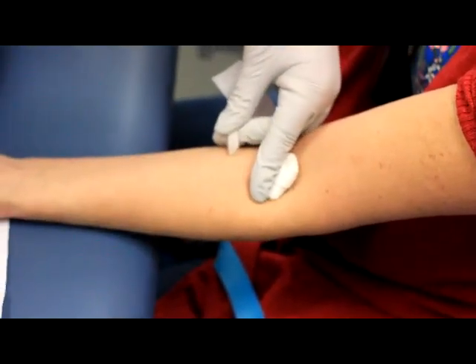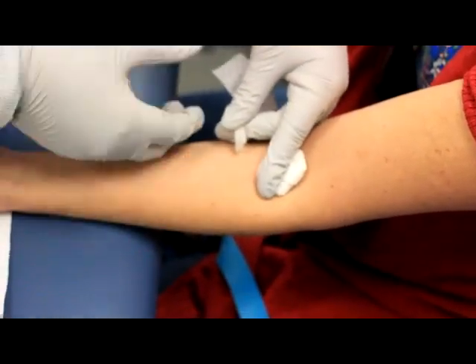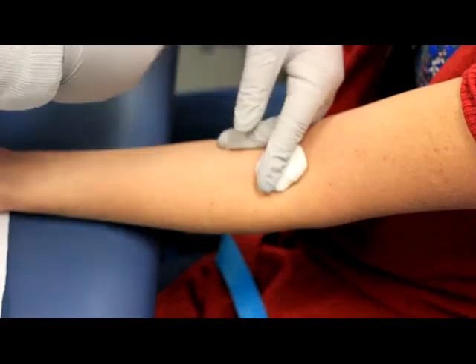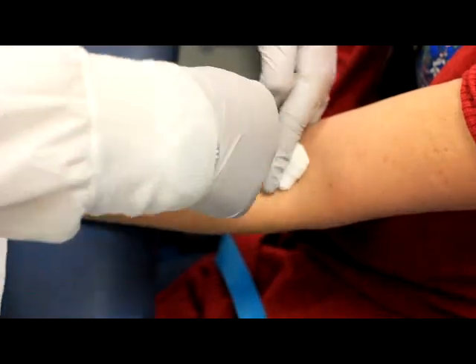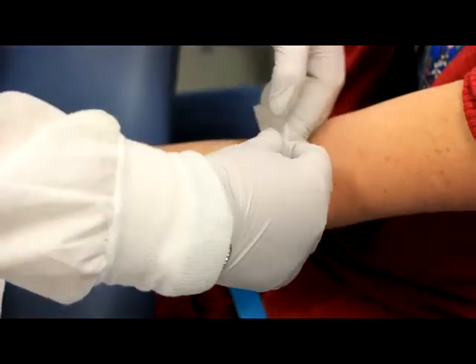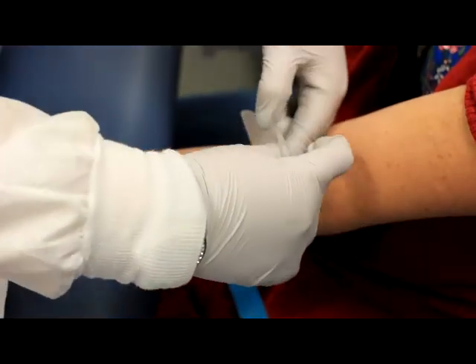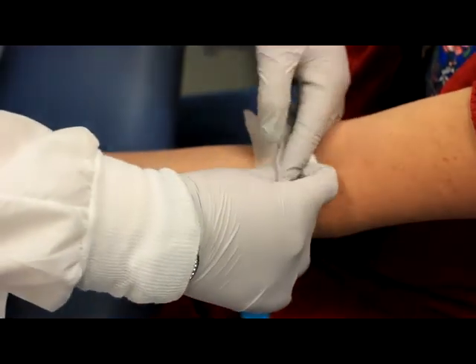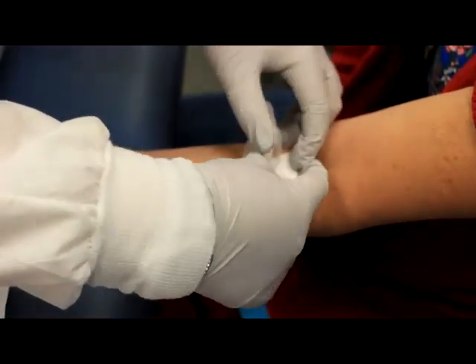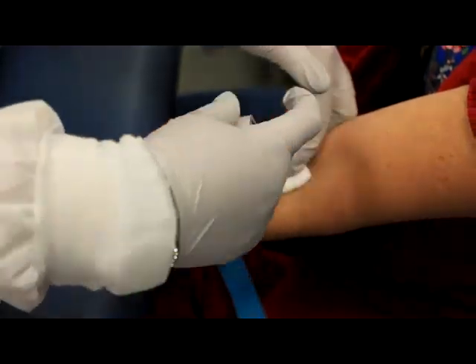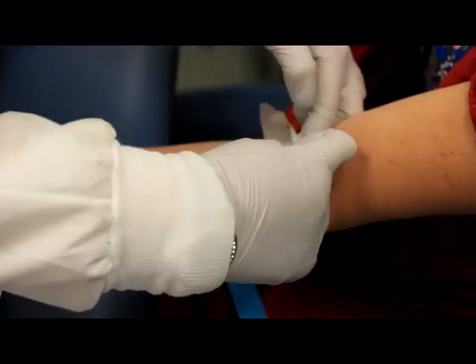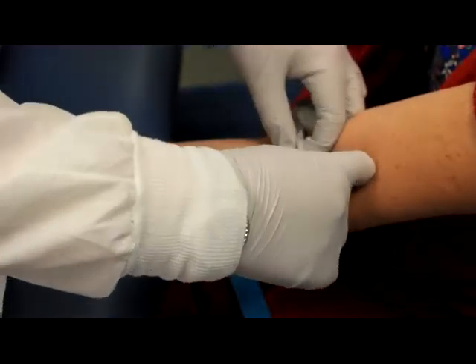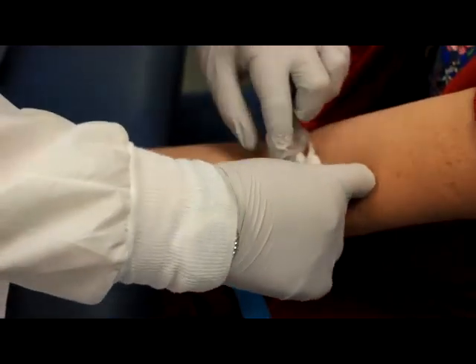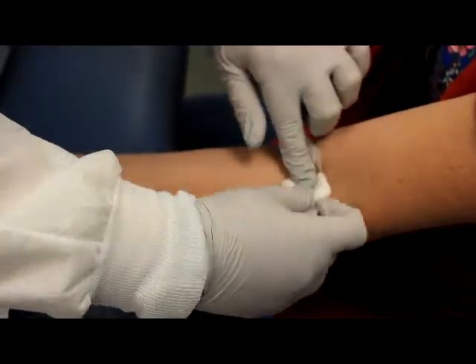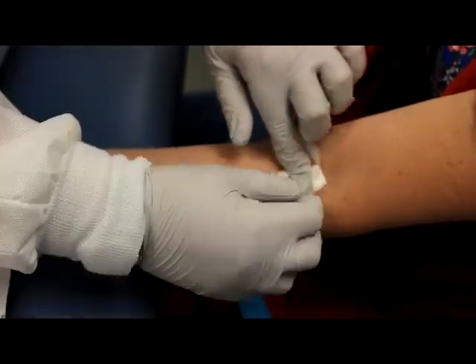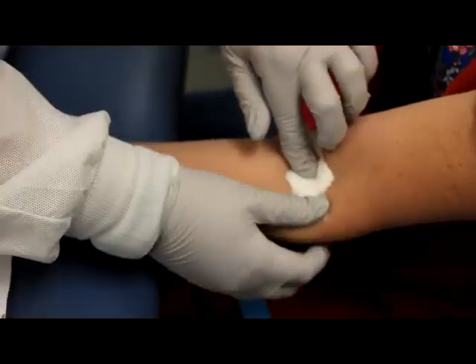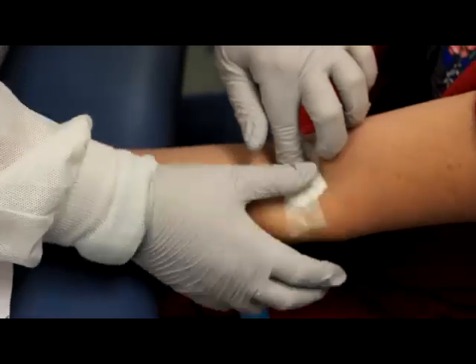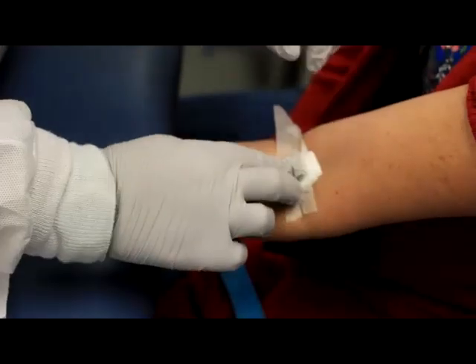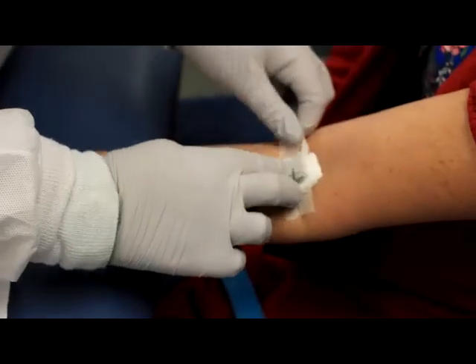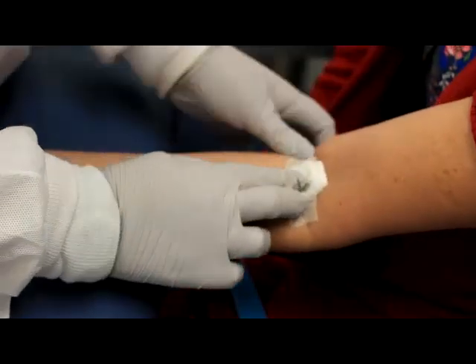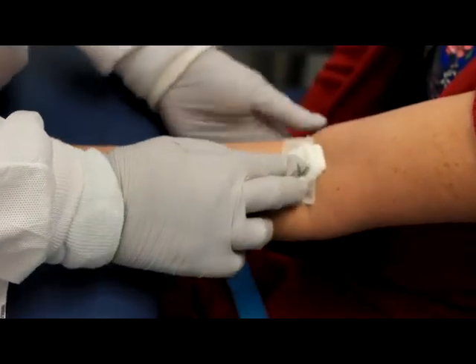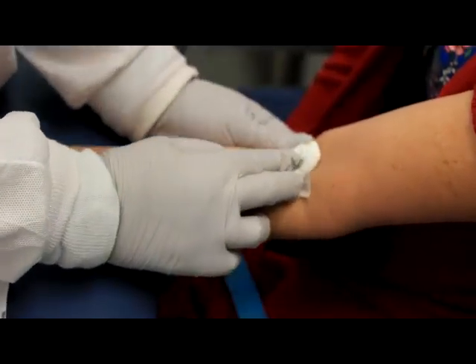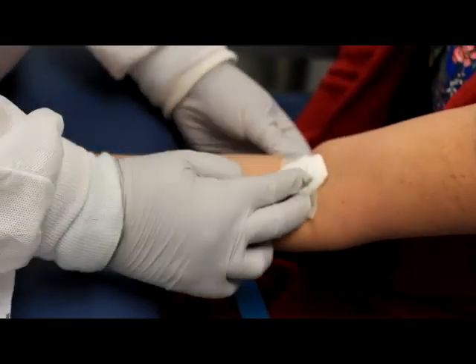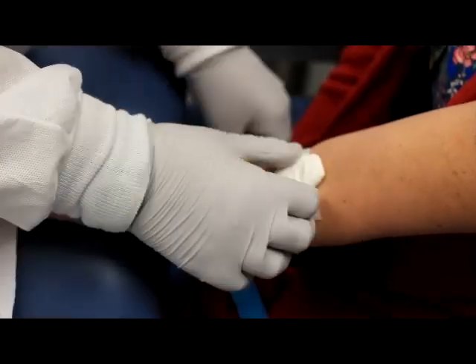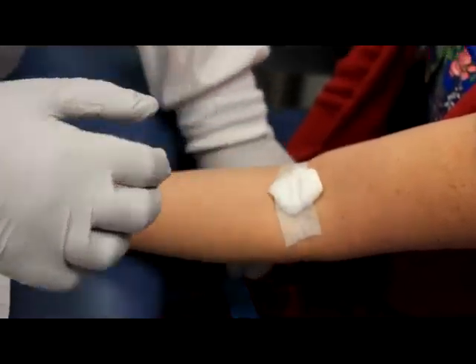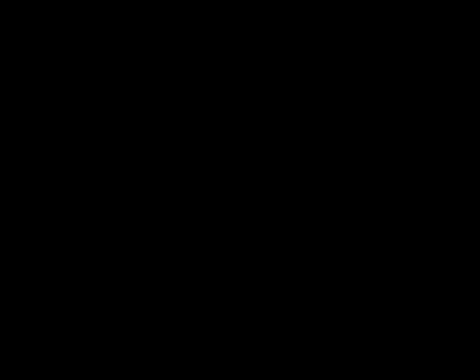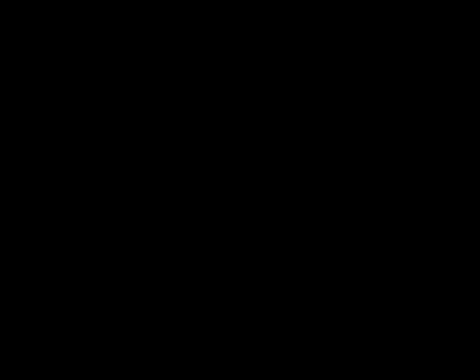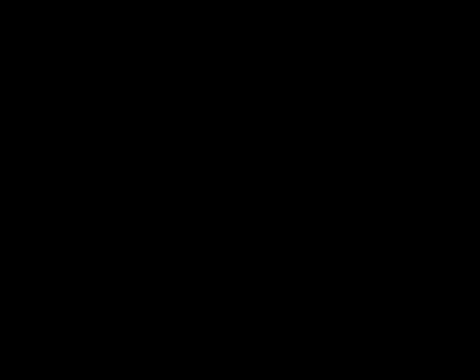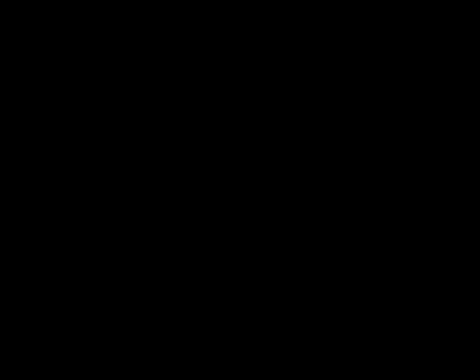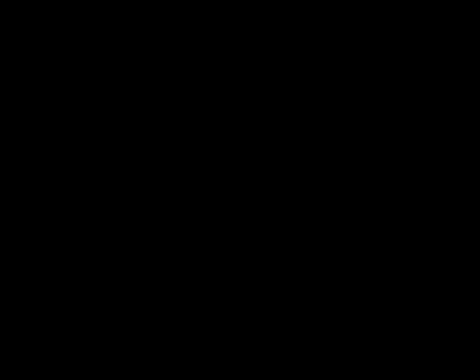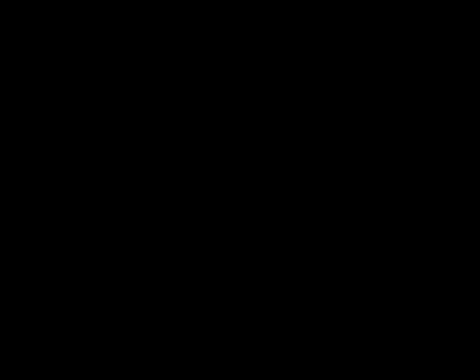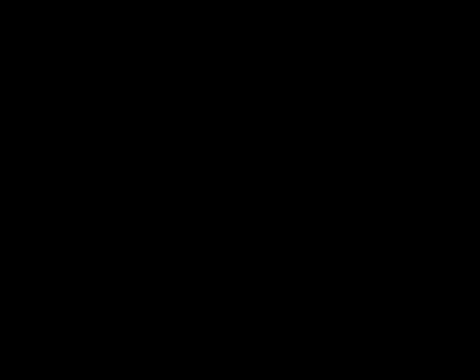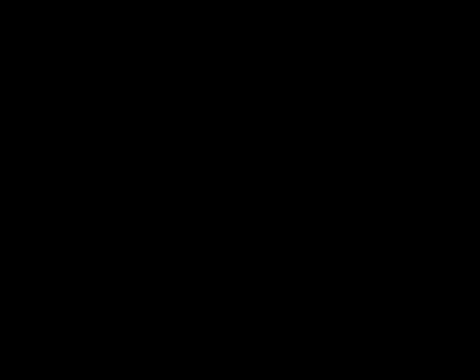Apply the tape from one side first, then while applying pressure to the gauze and tape, pull the other side taut and adhere it to the patient's arm. Thank you for watching the WNC LTE evacuated tube collection video.